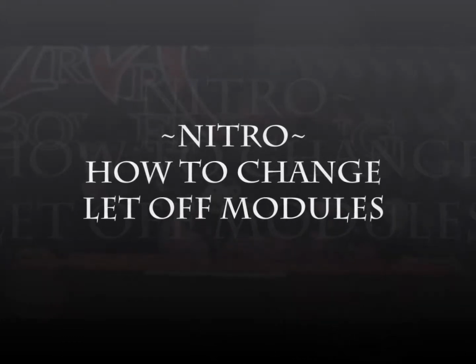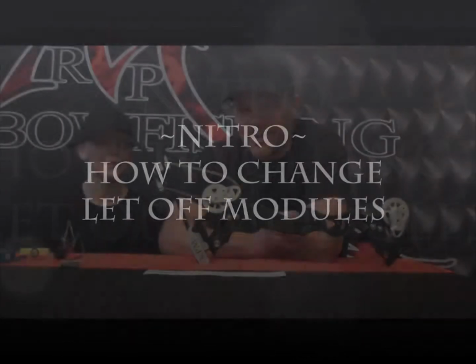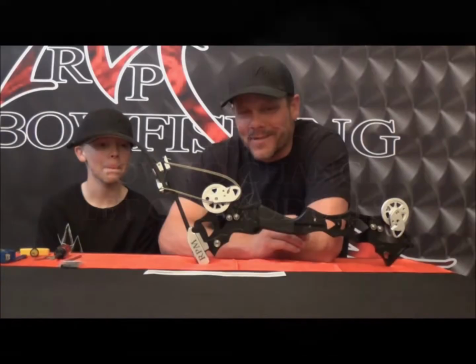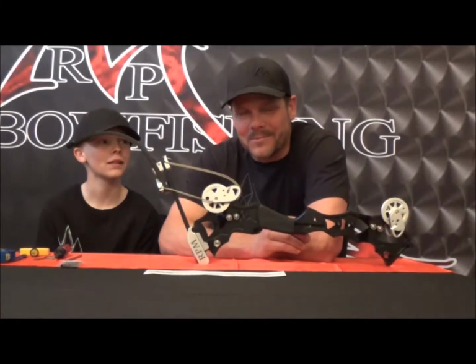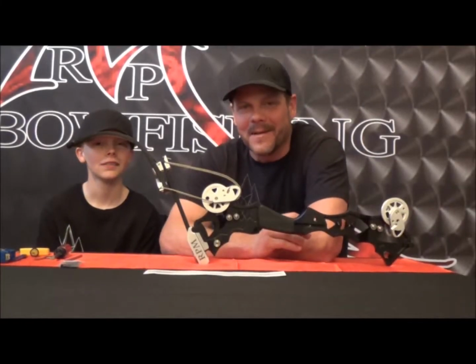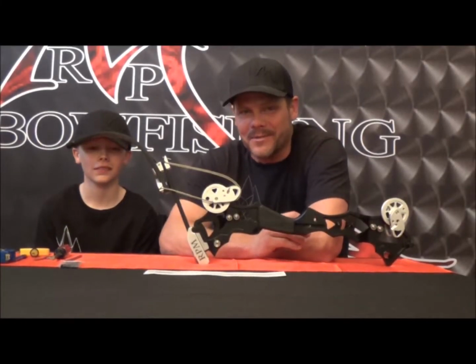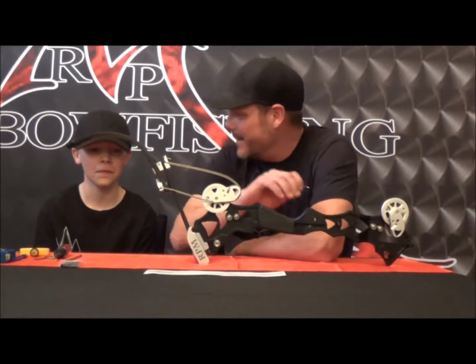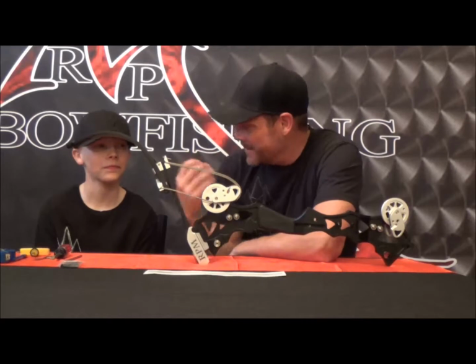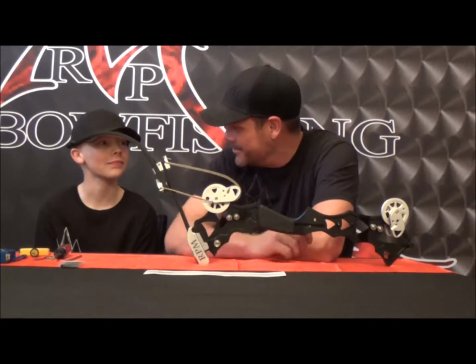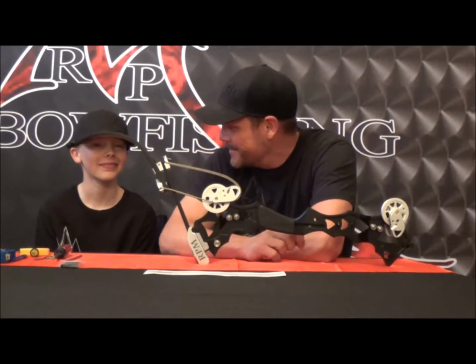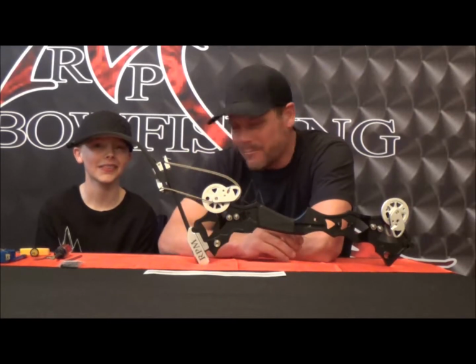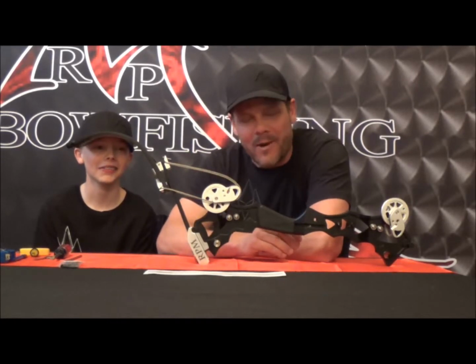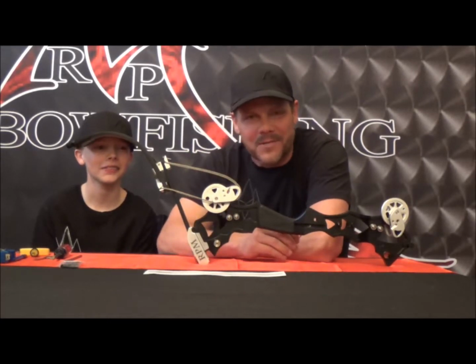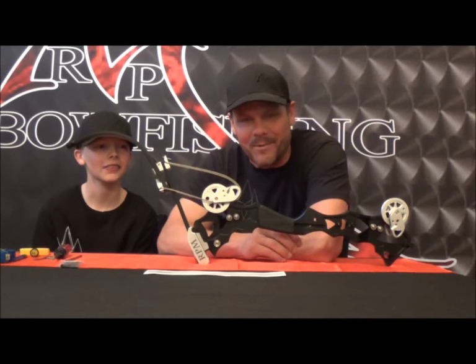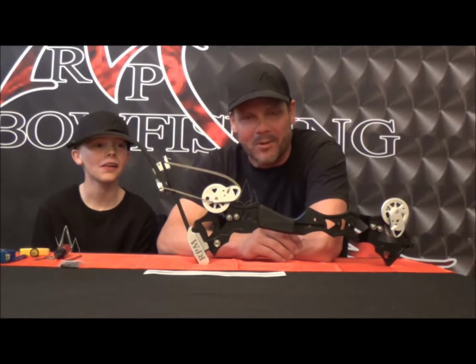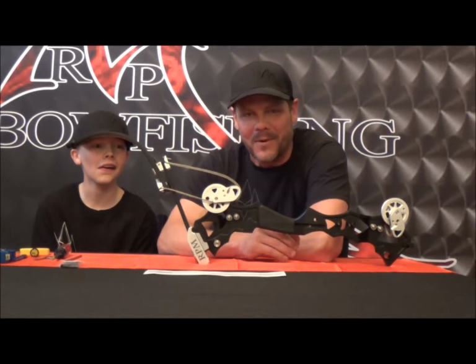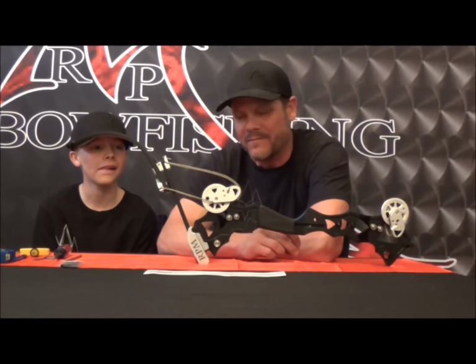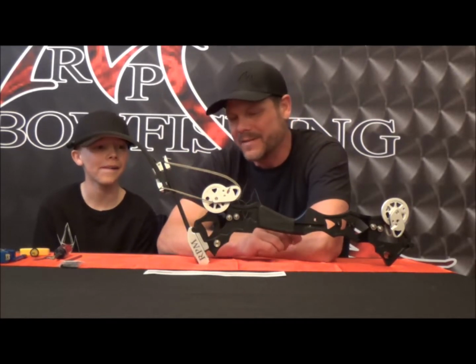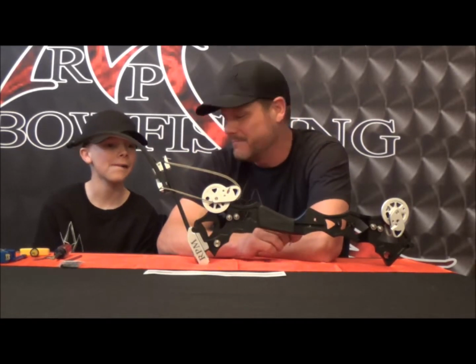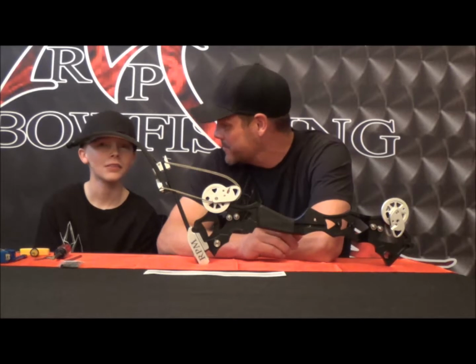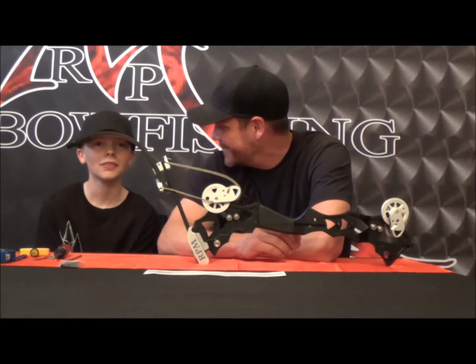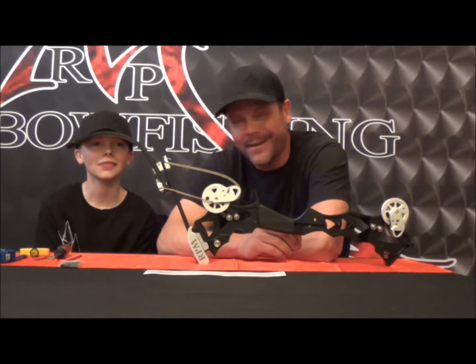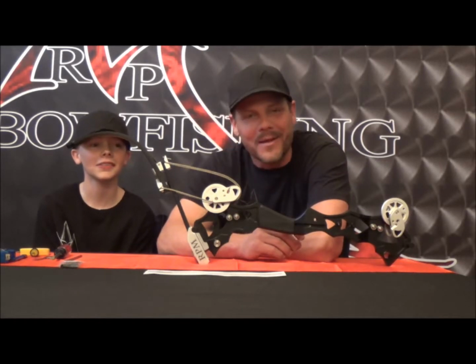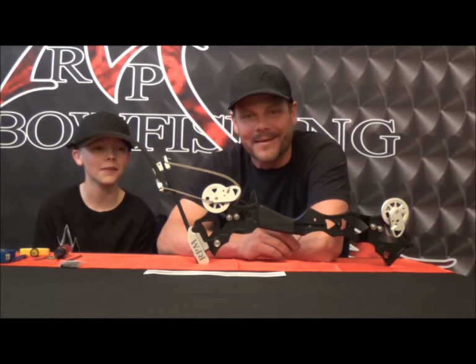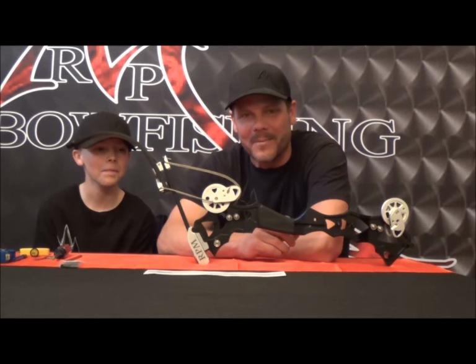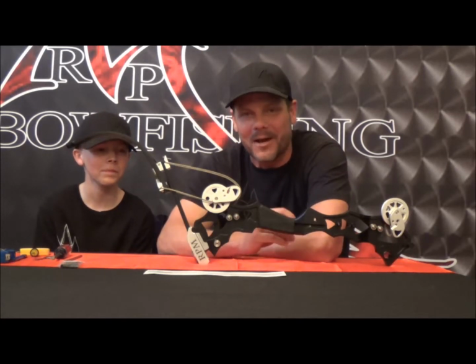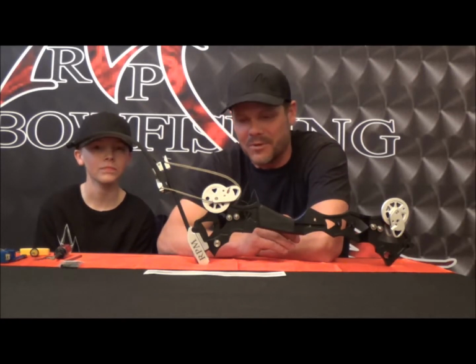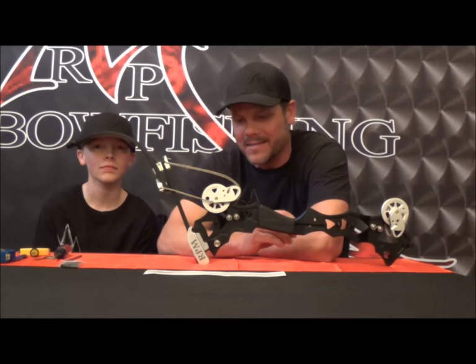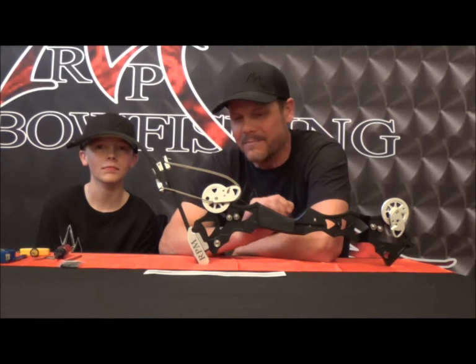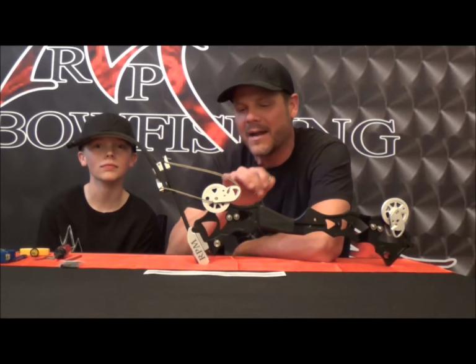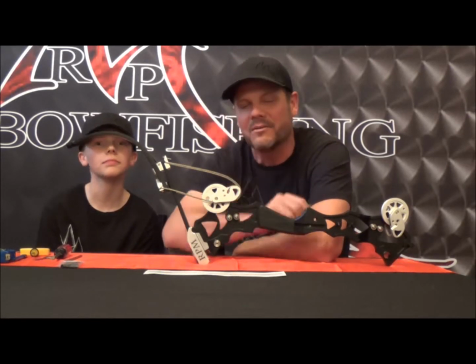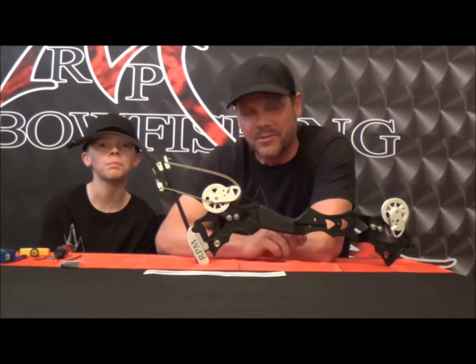Hey, it's Josh from the RPM Shop coming to you with Hayden James. We wanted to go out bow fishing today but we got blown off the pond, so we figured that versus wasting today, we'd come into the shop and show you guys how to change out the modules on your Nitro bows.